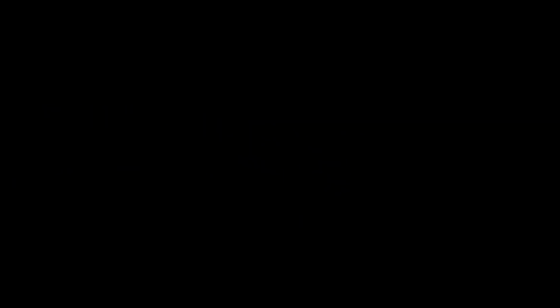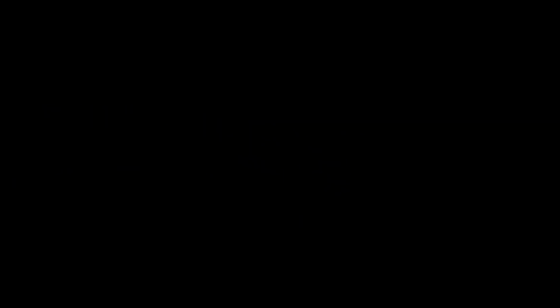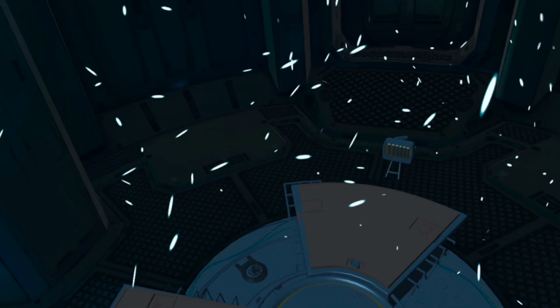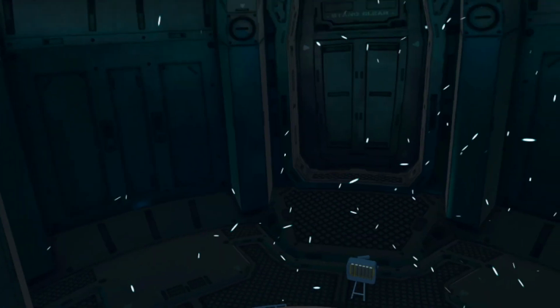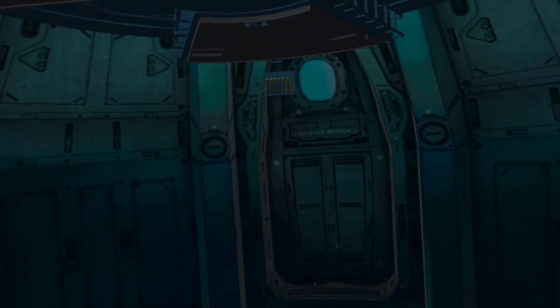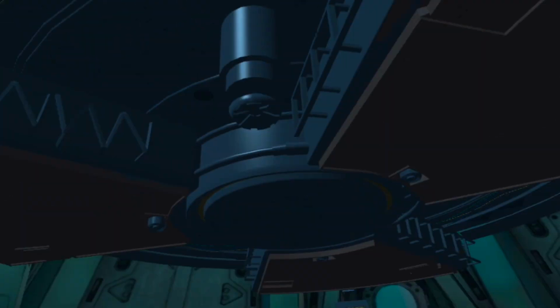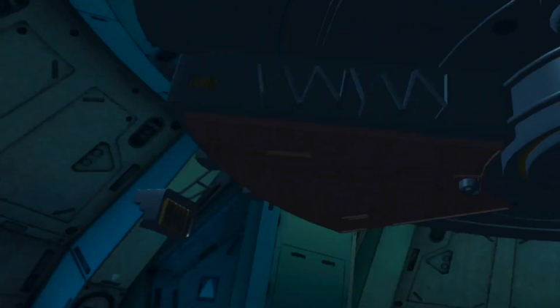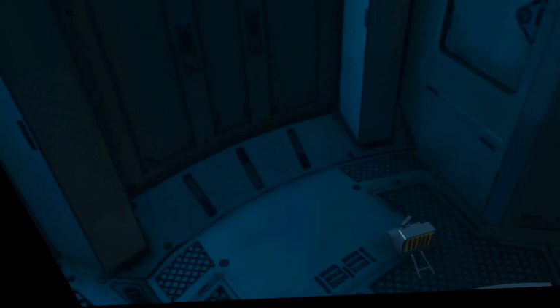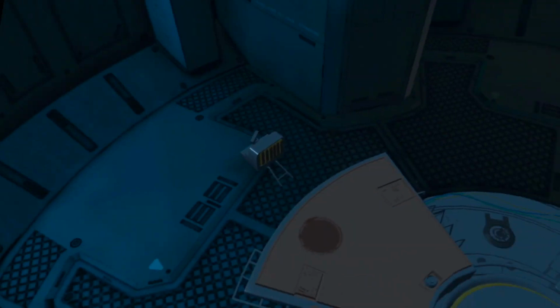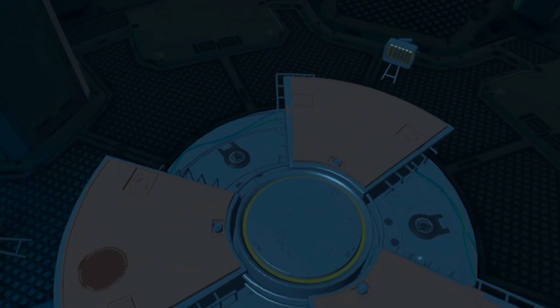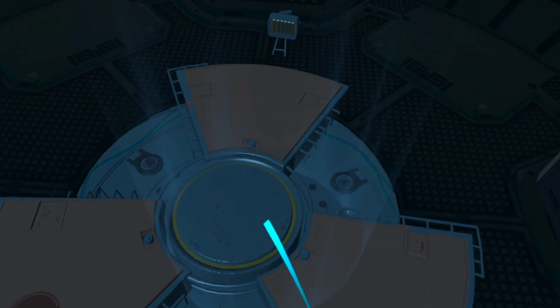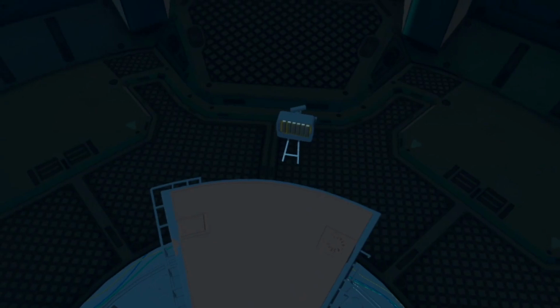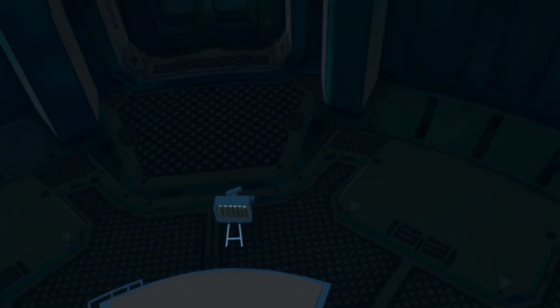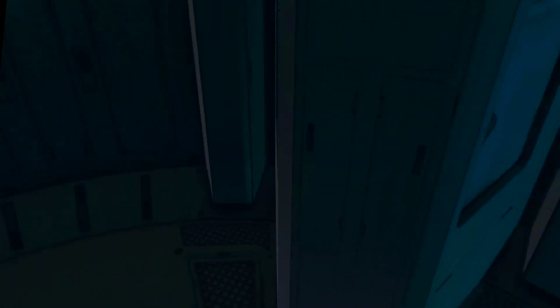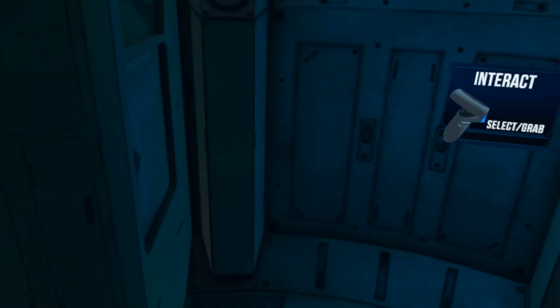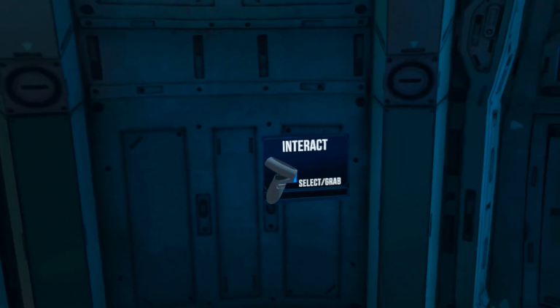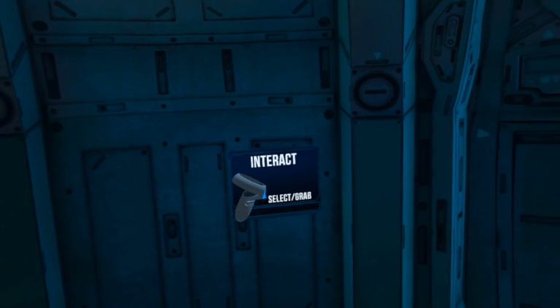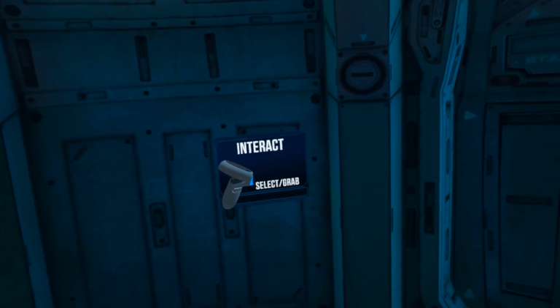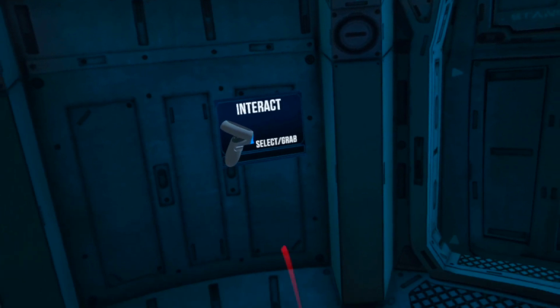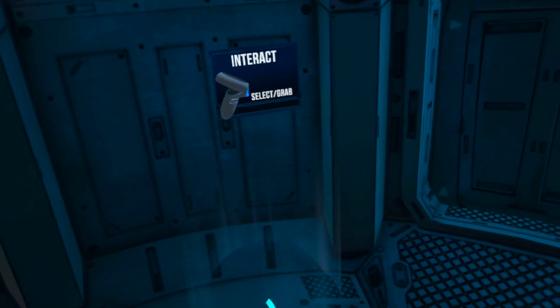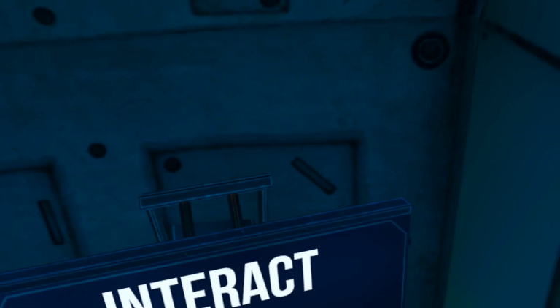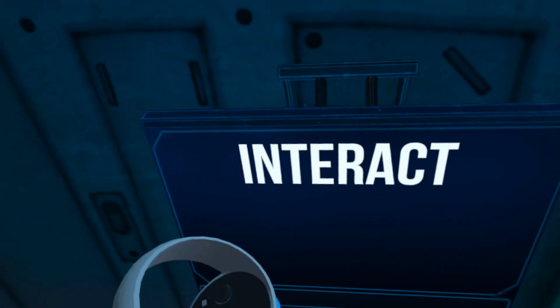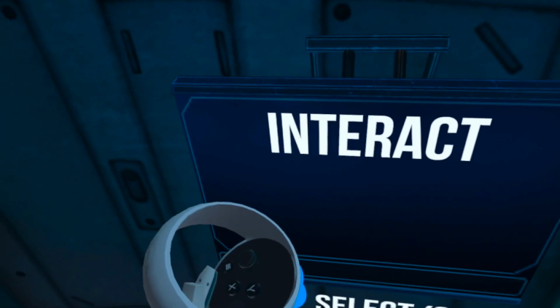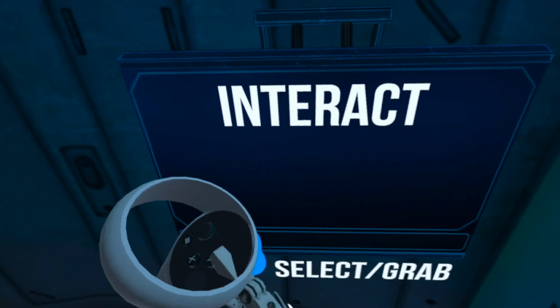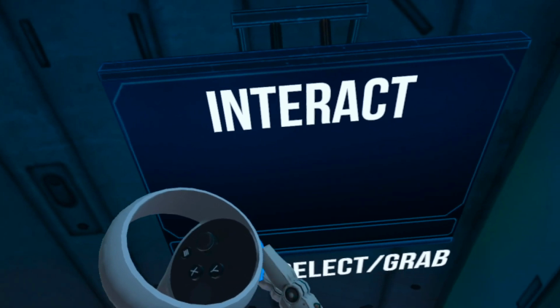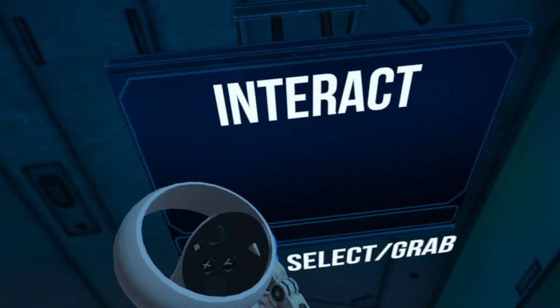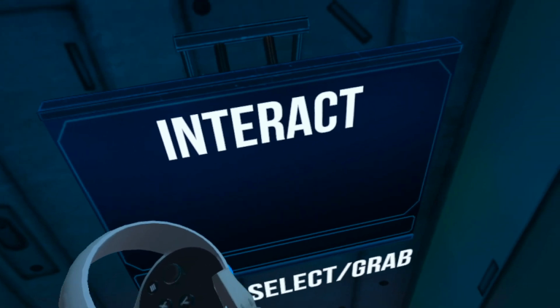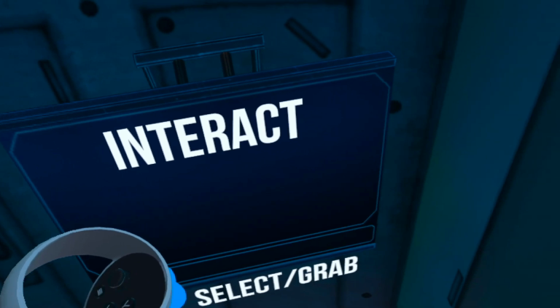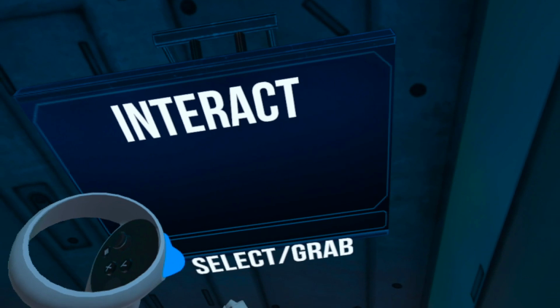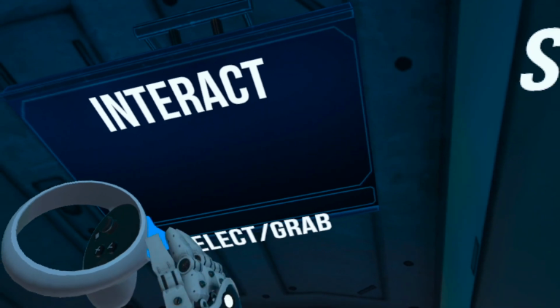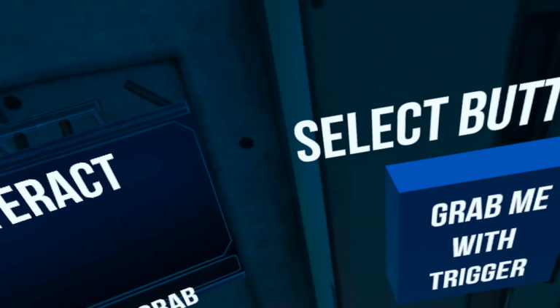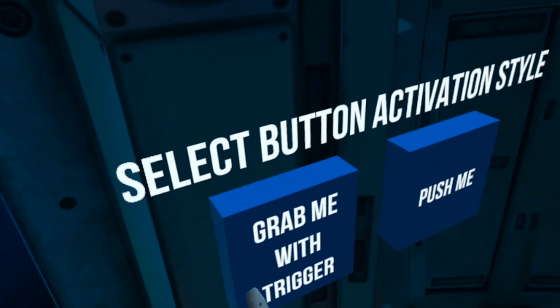Thank you for choosing our economy teleport option. We guarantee a 99.99% pattern reconstruction. If you feel any discomfort, consider upgrading to our Platinum service on your return trip.